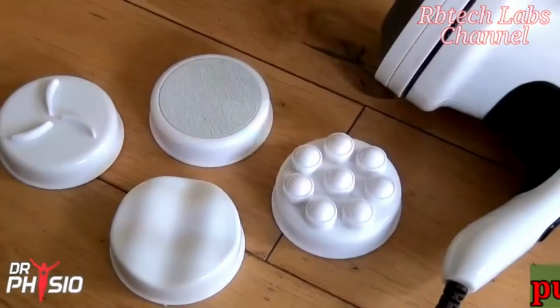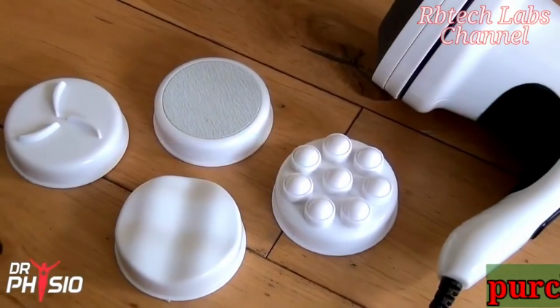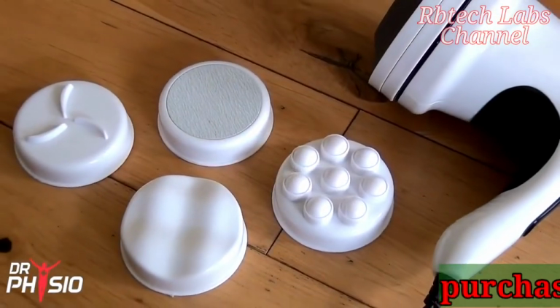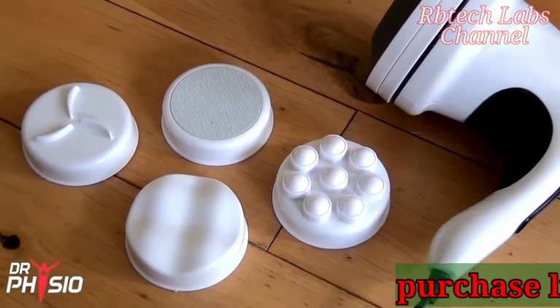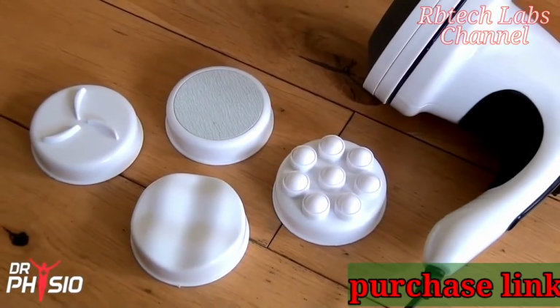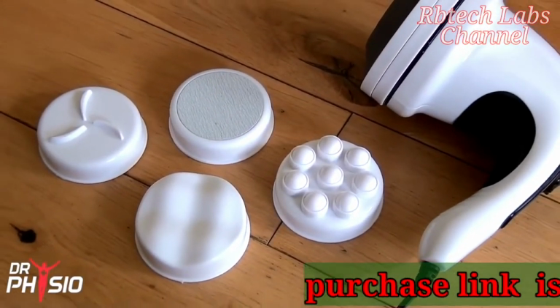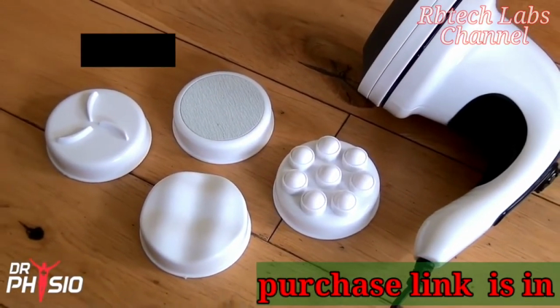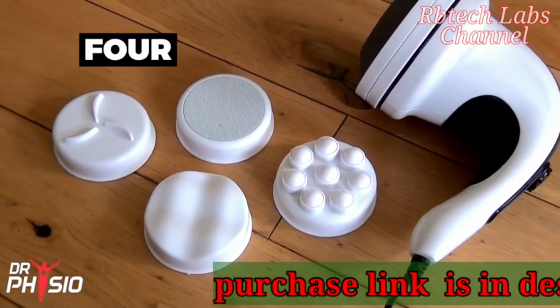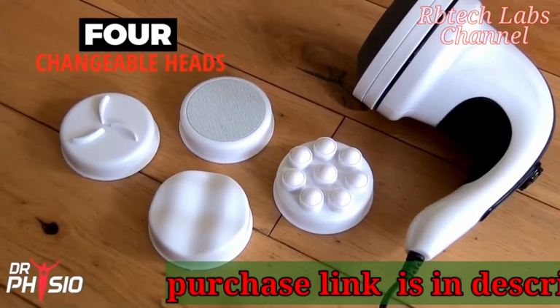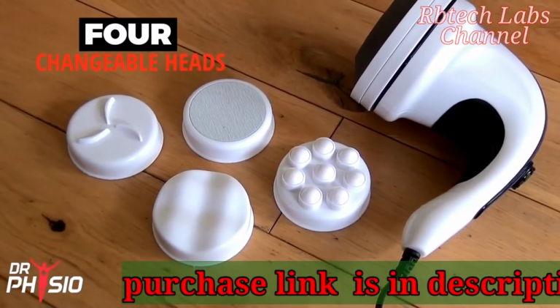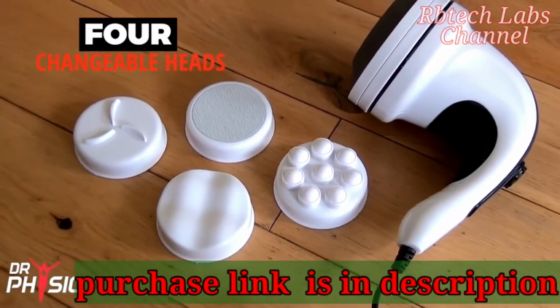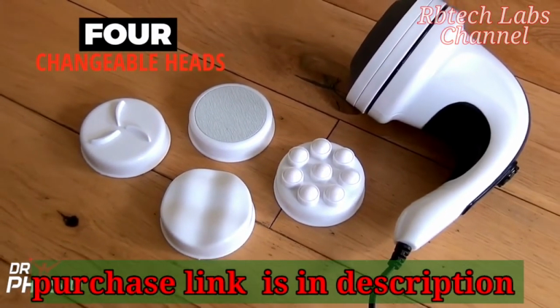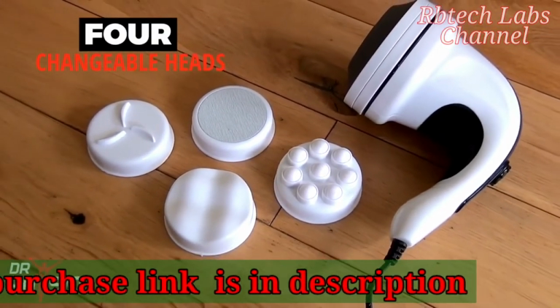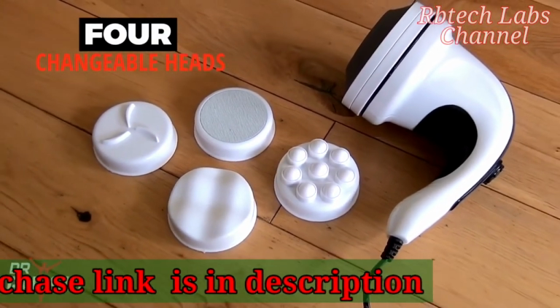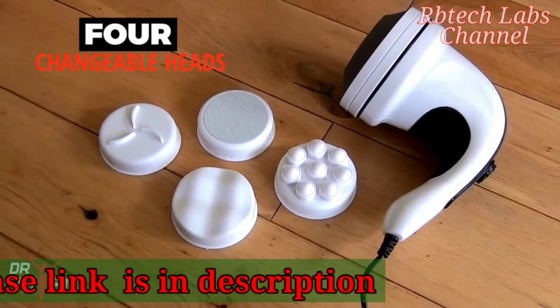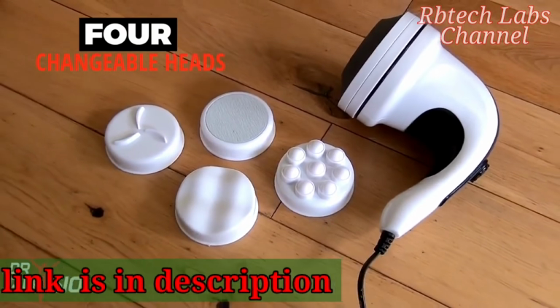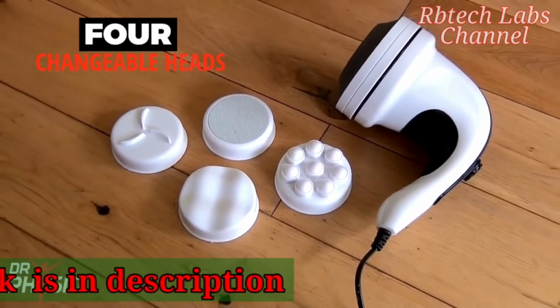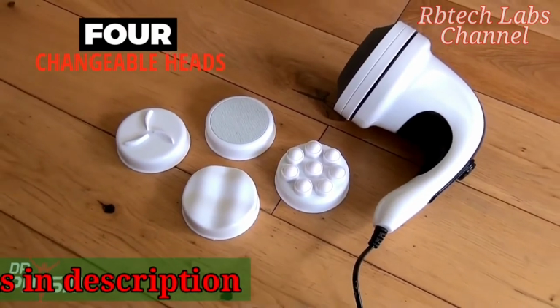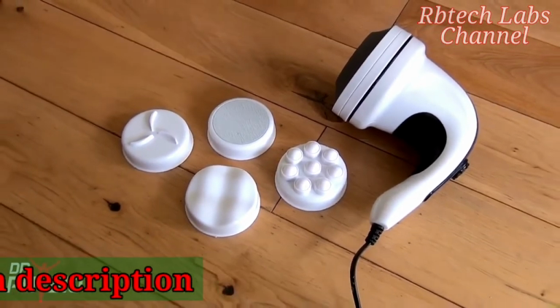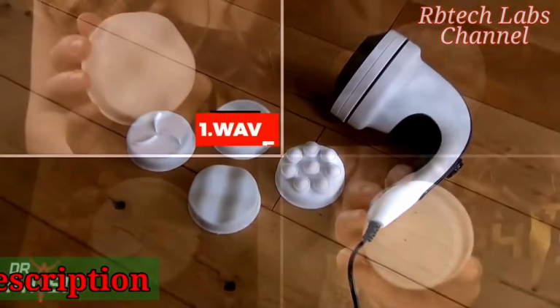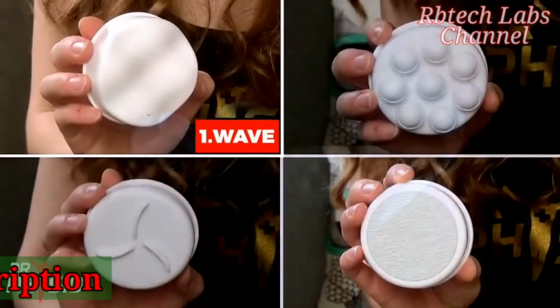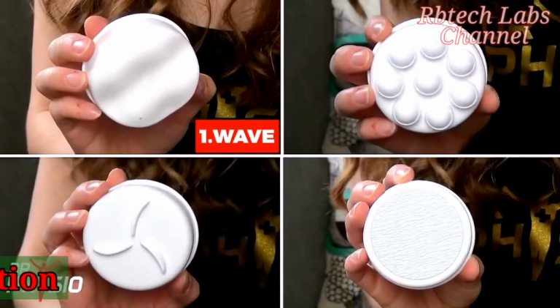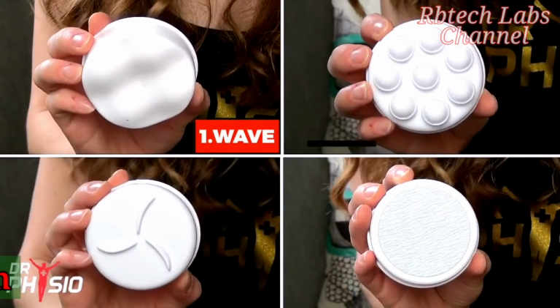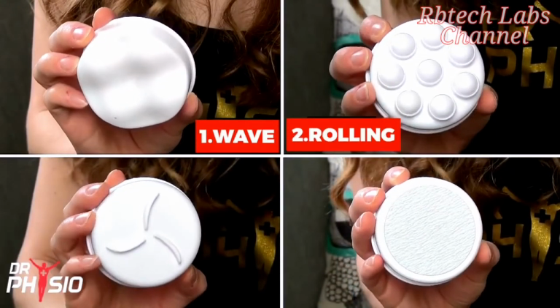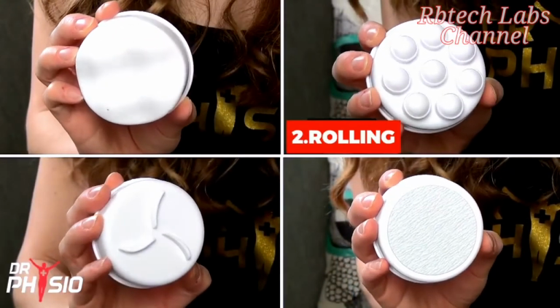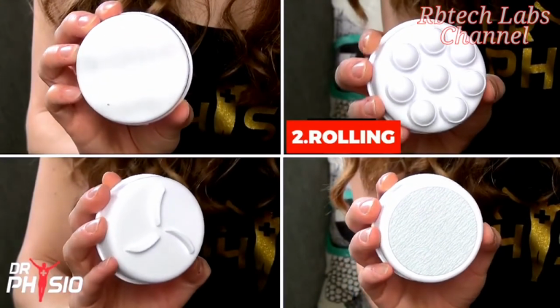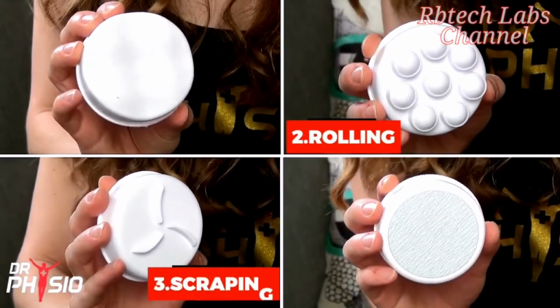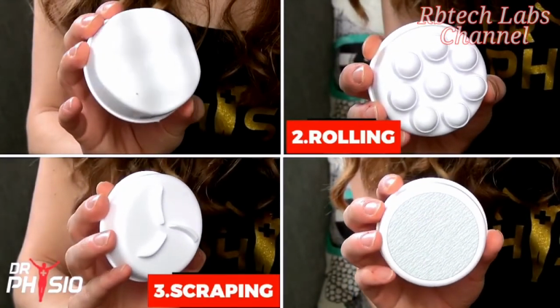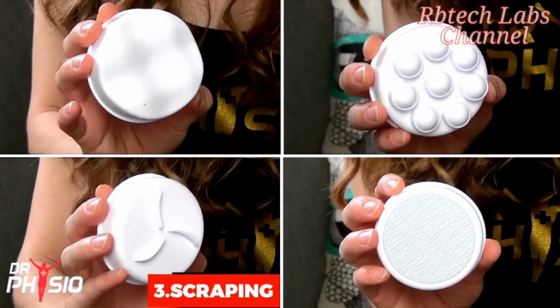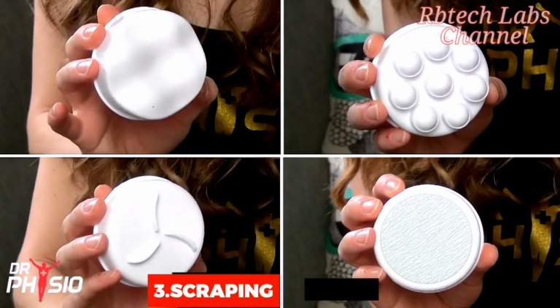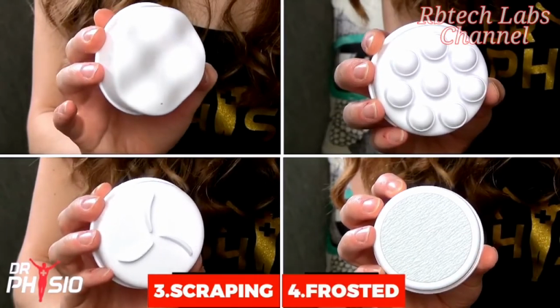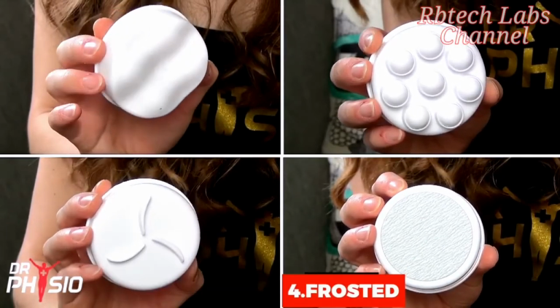This unique massager comes with four detachable heads for multi-purpose, multi-location massaging: the wave head, the rolling head, the scraping head, and the frosted head.